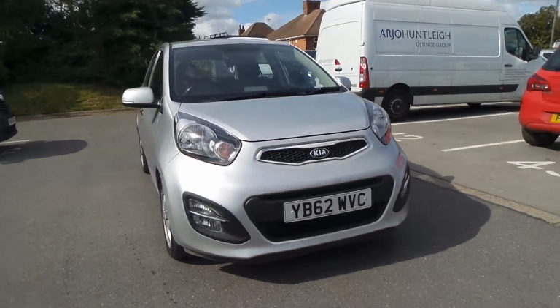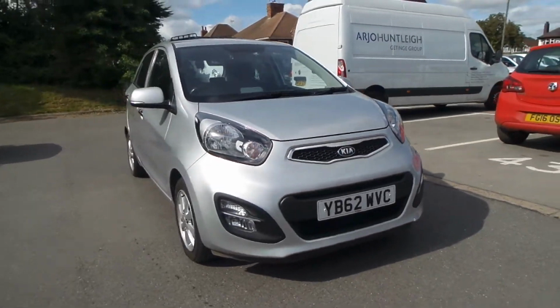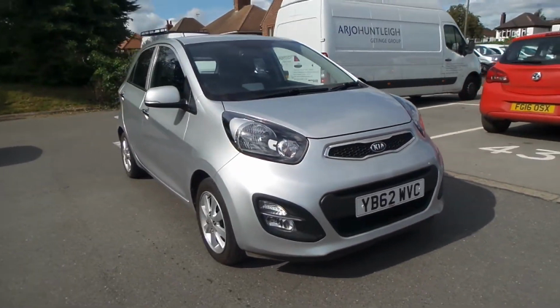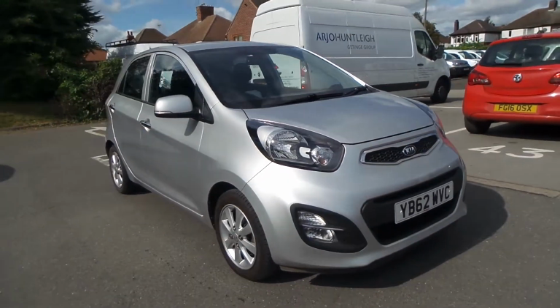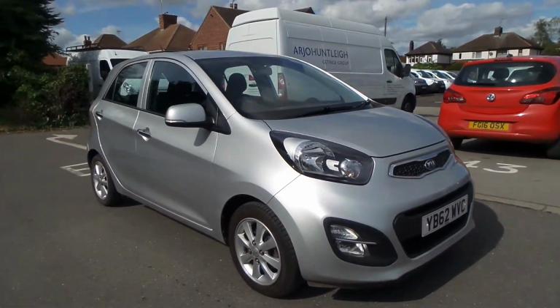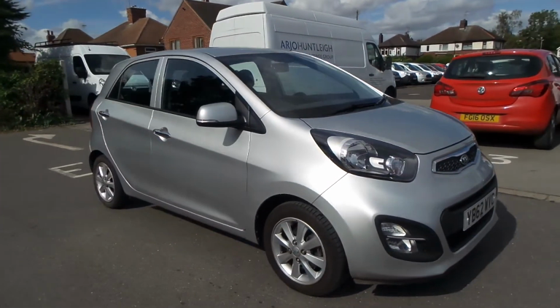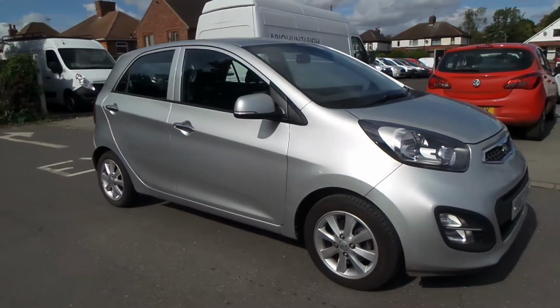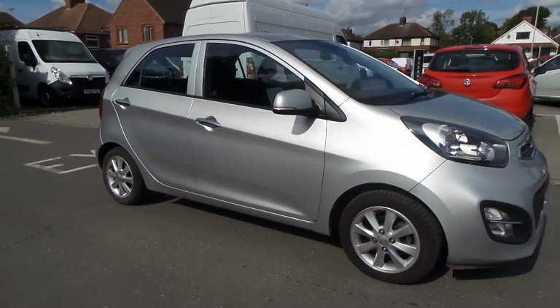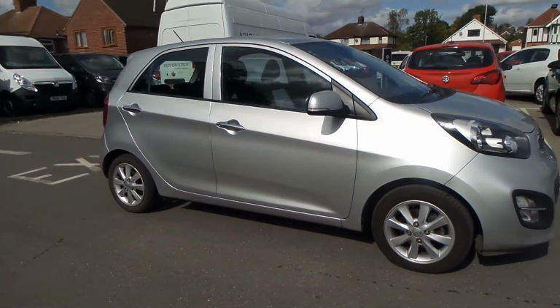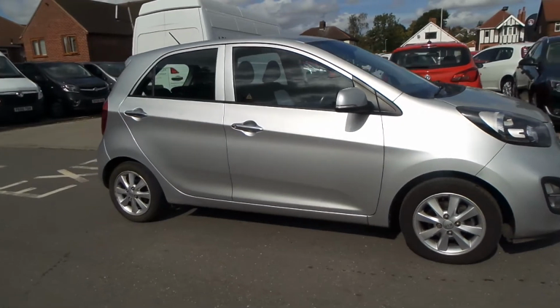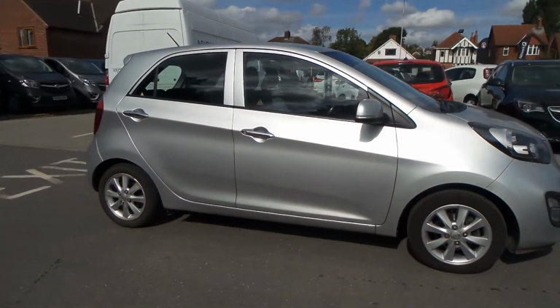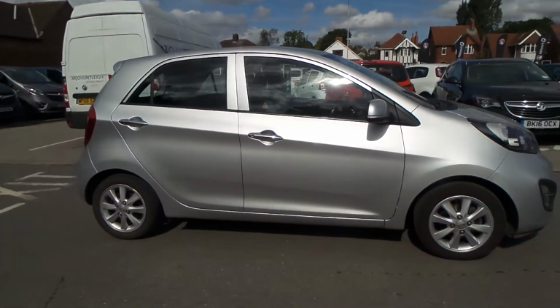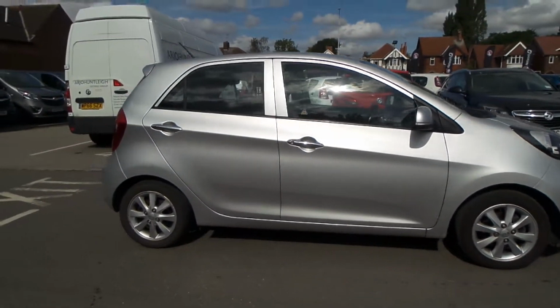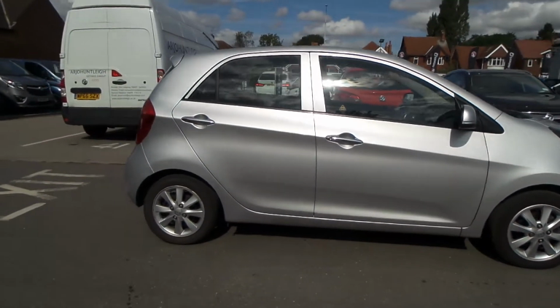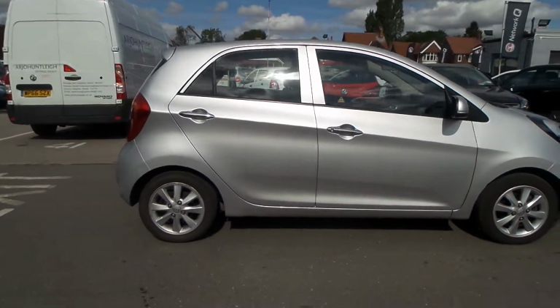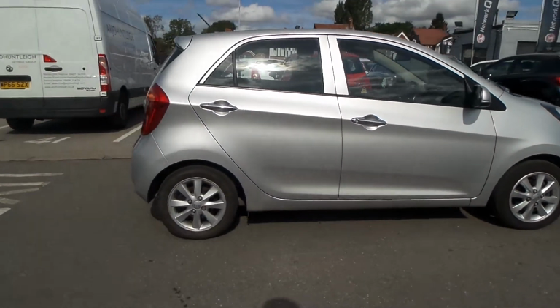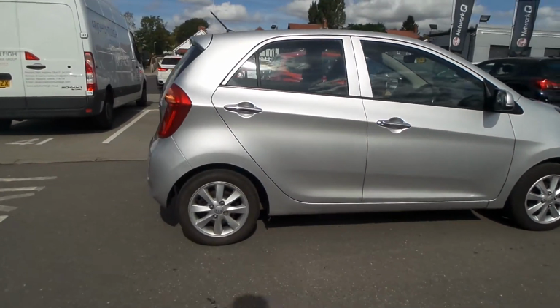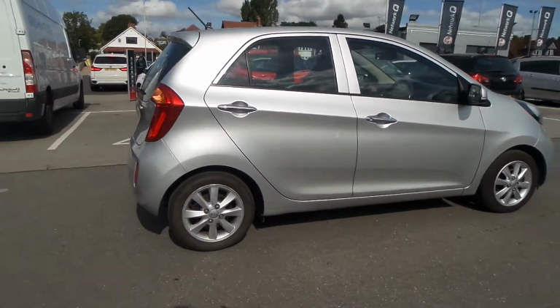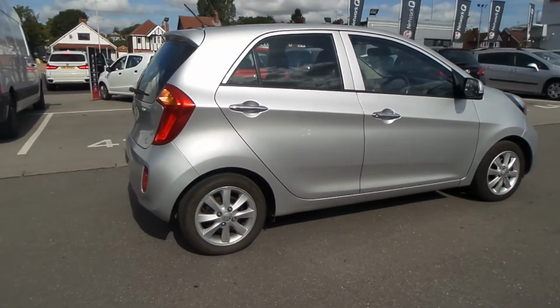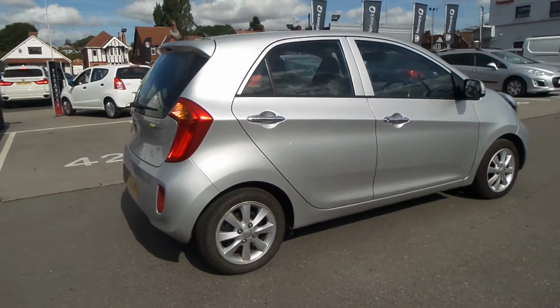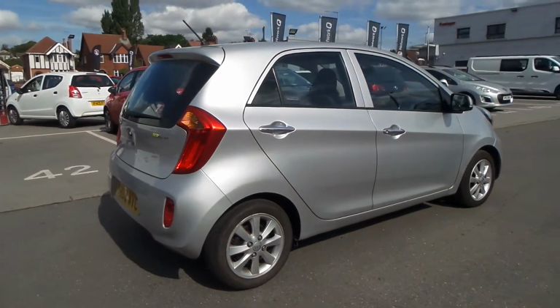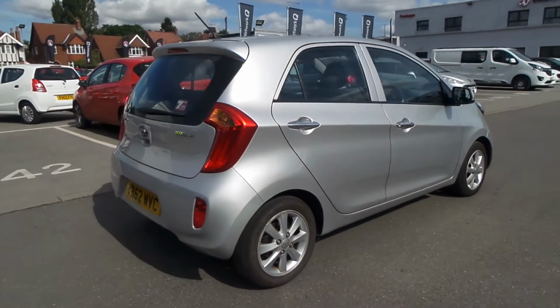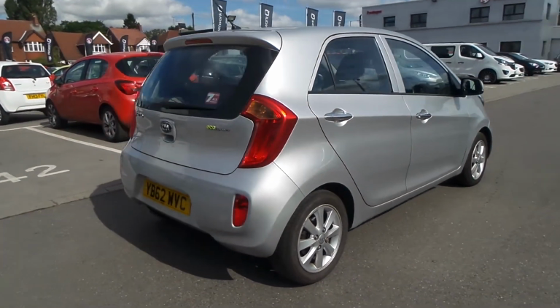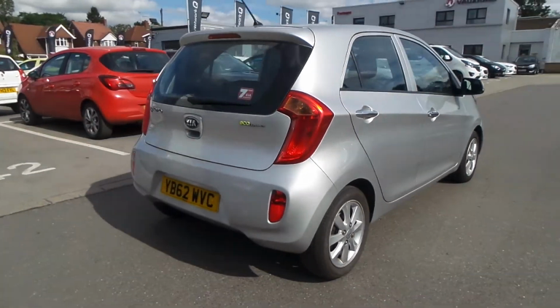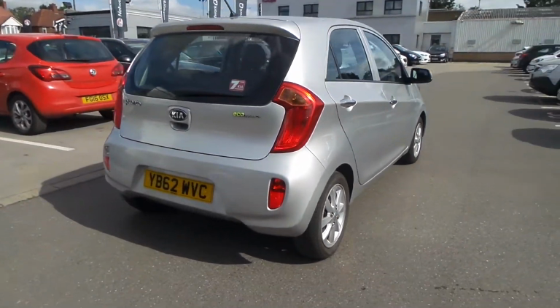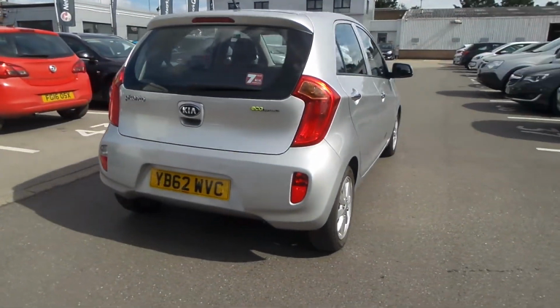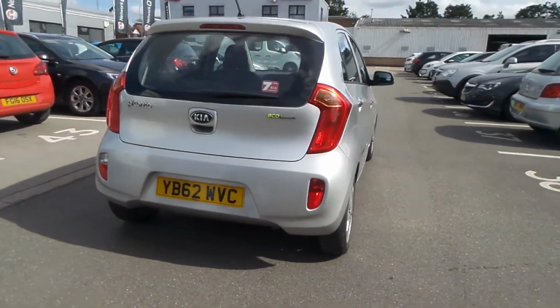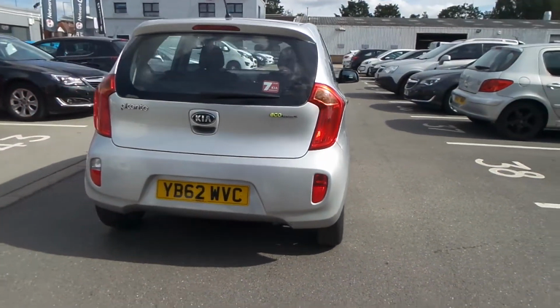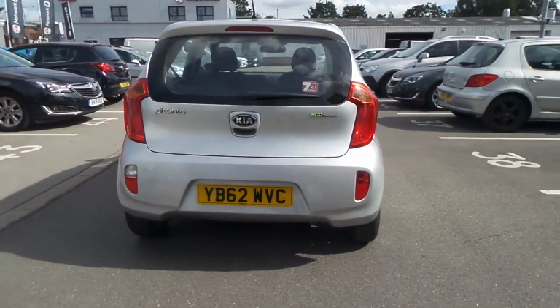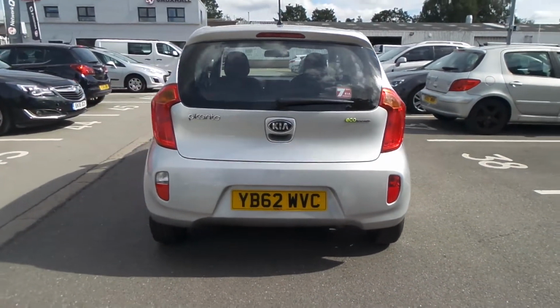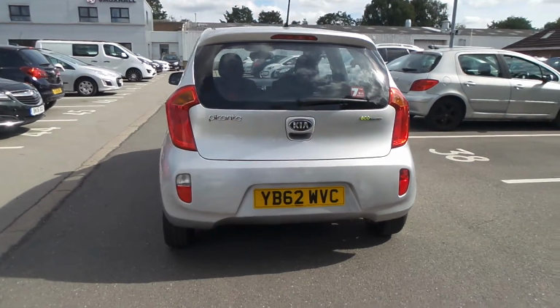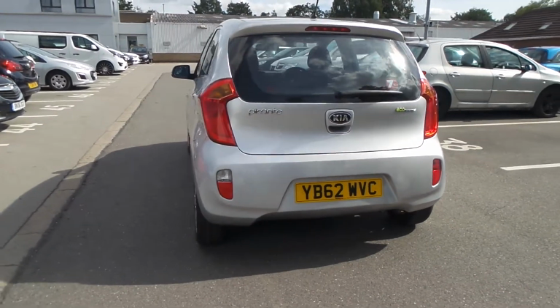Welcome to Pentagon in Mansfield and this is our 2013 Kia Picanto 2. It has a 1.25 litre petrol engine and features electric folding door mirrors as well as alloy wheels, front fog lamps and traction control.